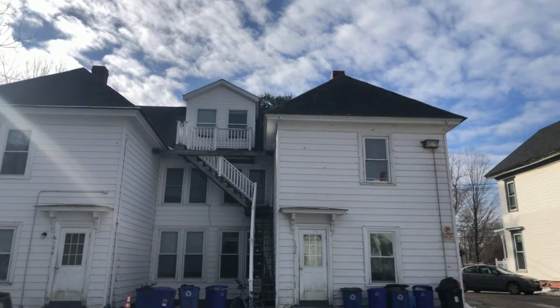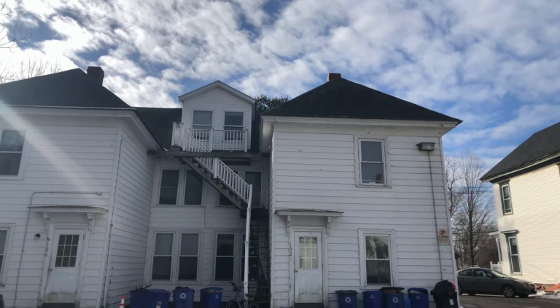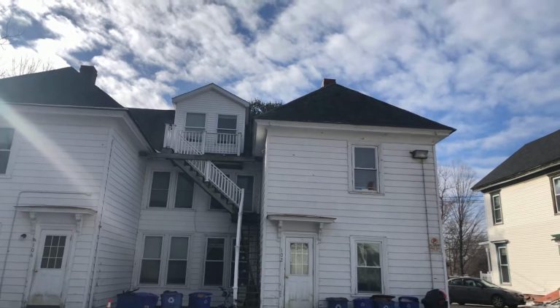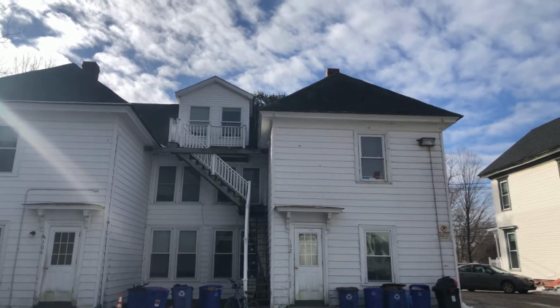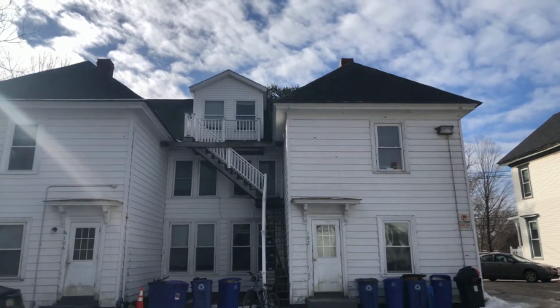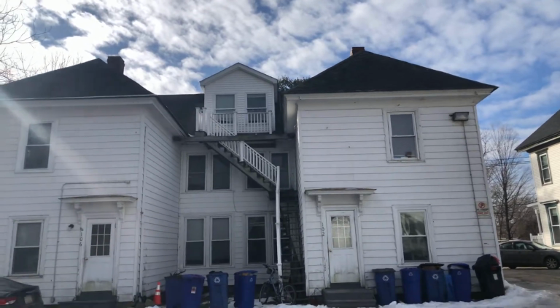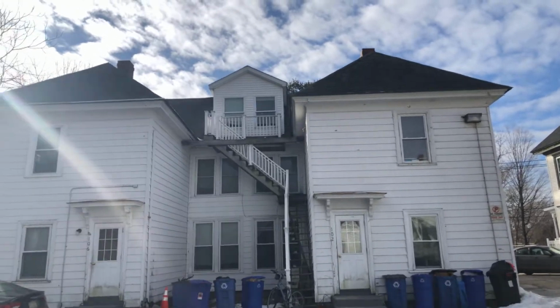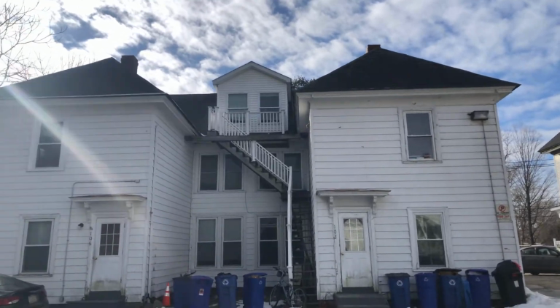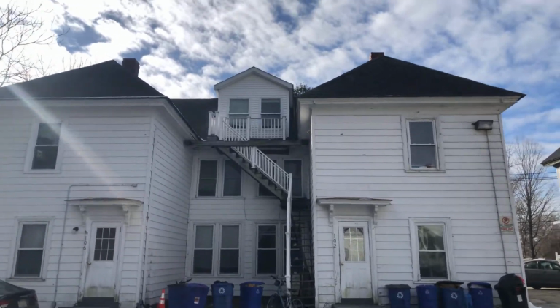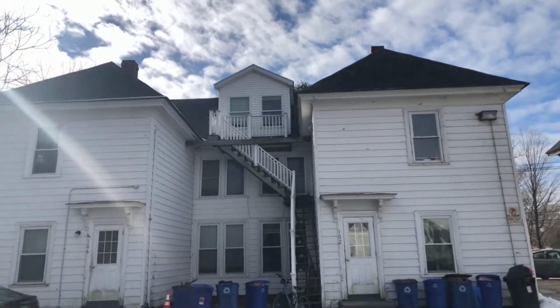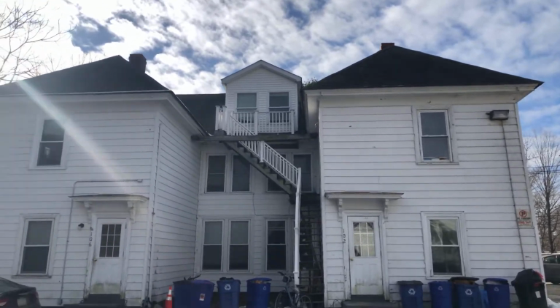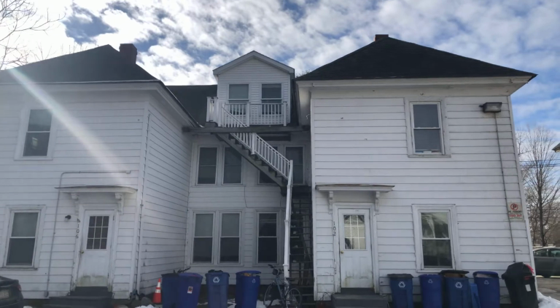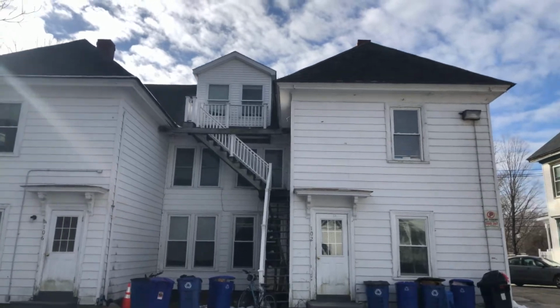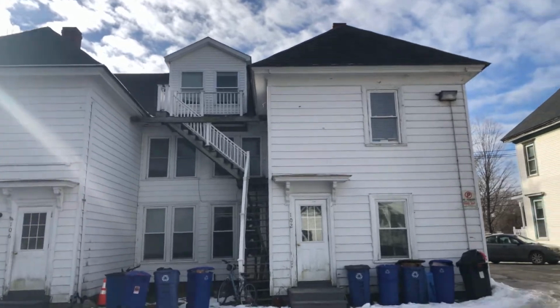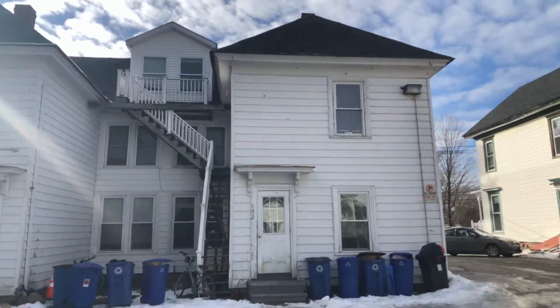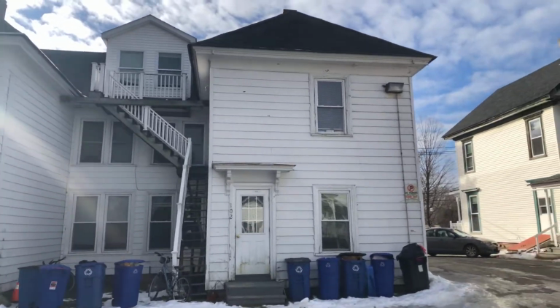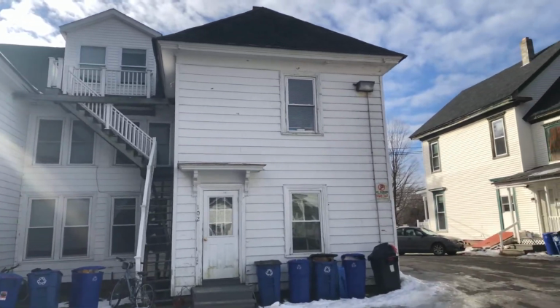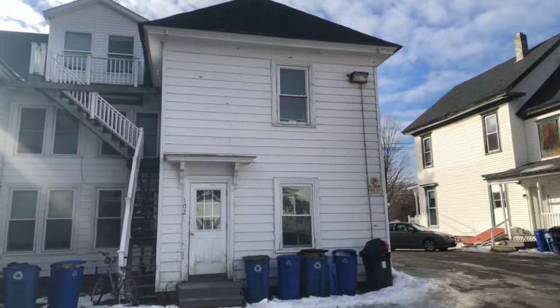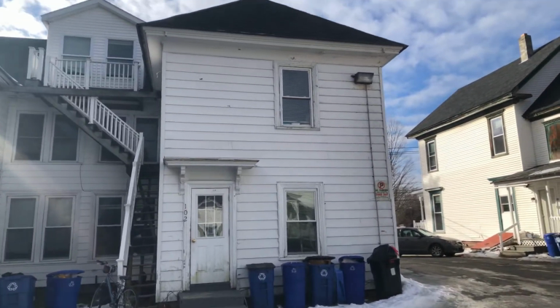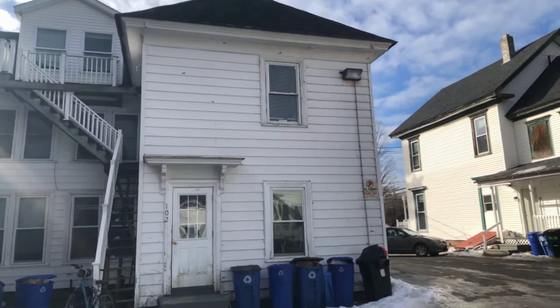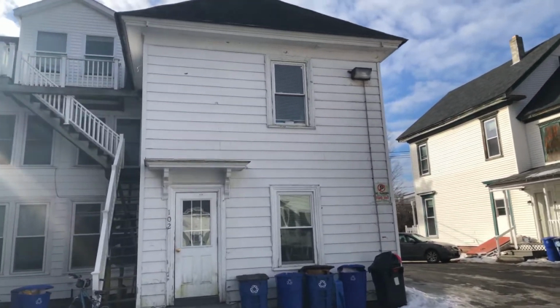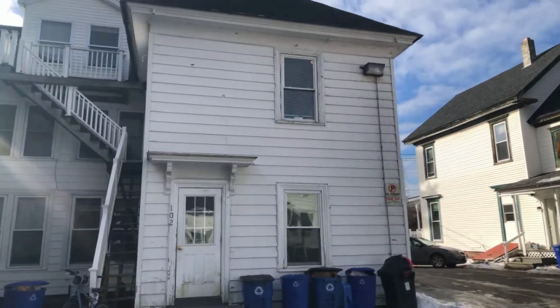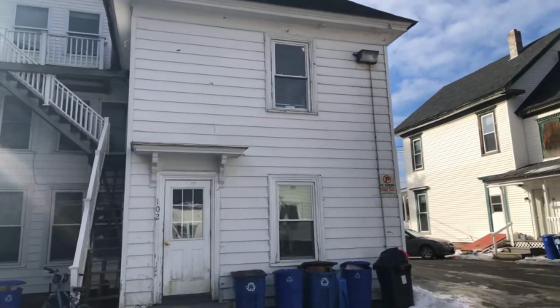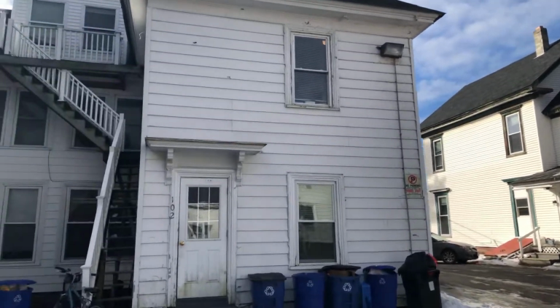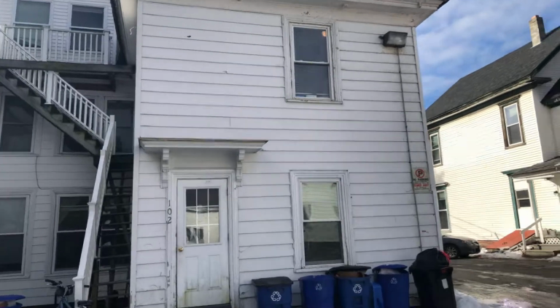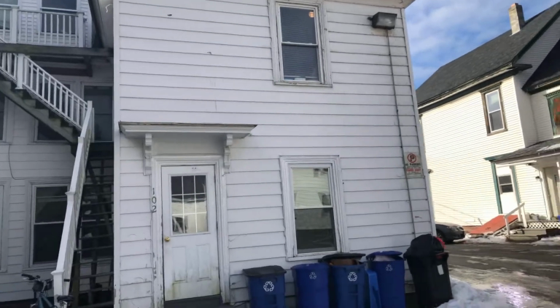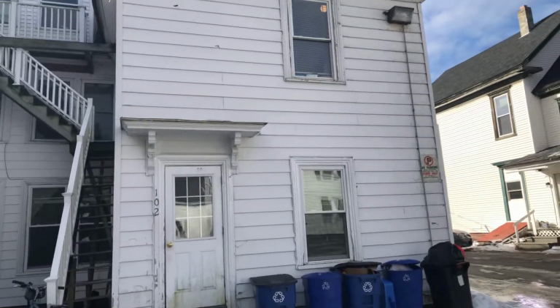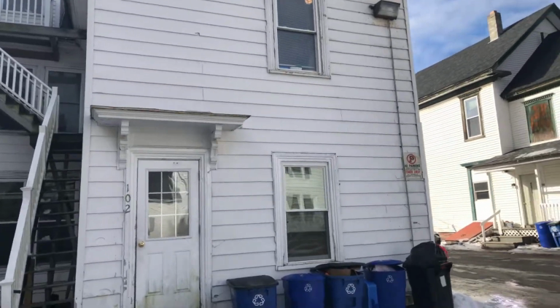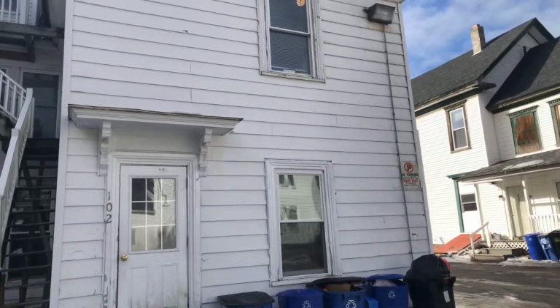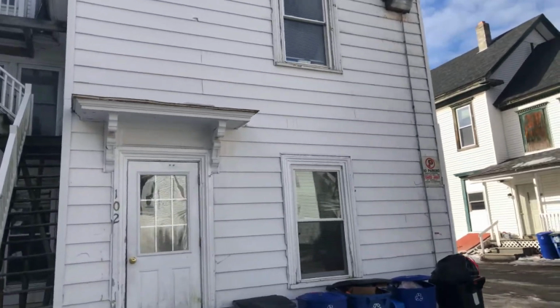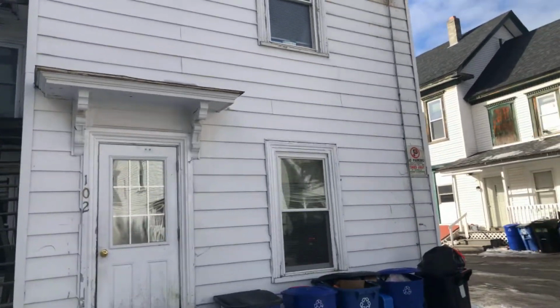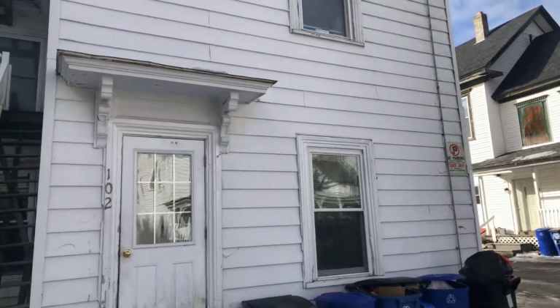Today we are at 102, 102 and a half, 106, 106 and a half North Main Avenue — a four-unit building located just a mile, not even, off the back side of campus.